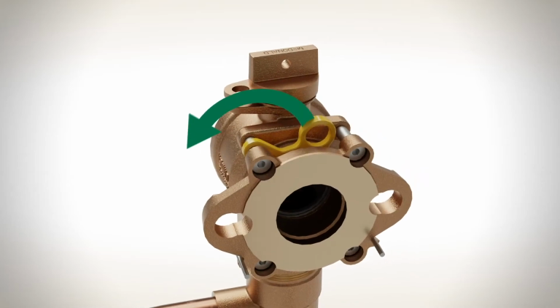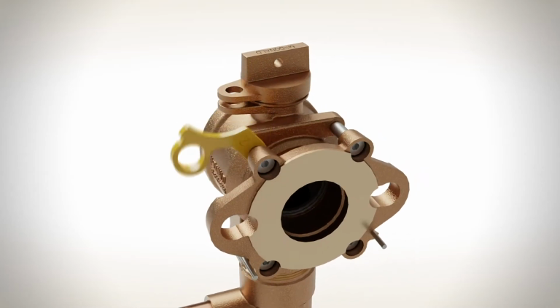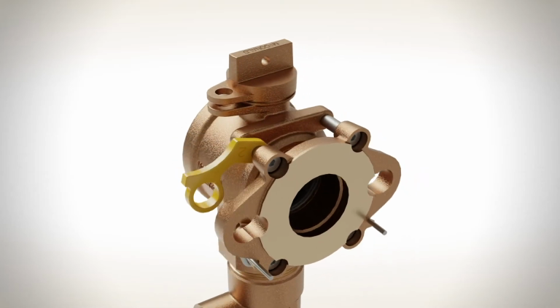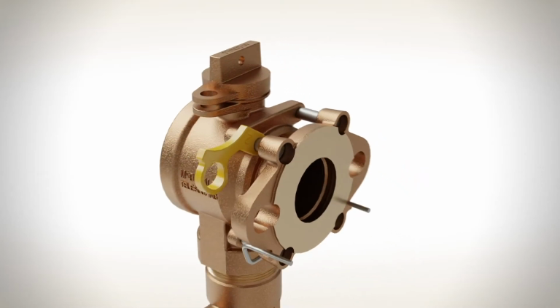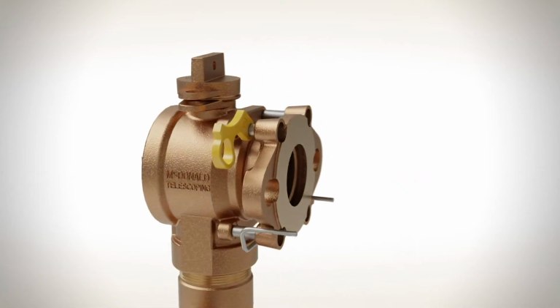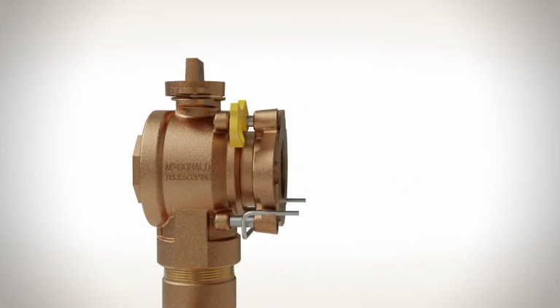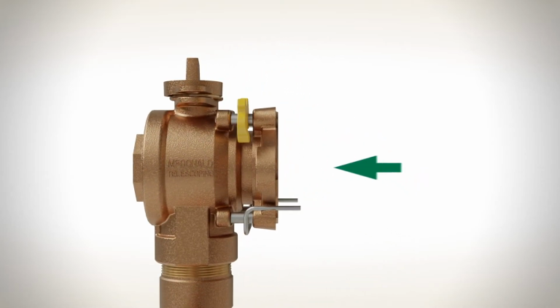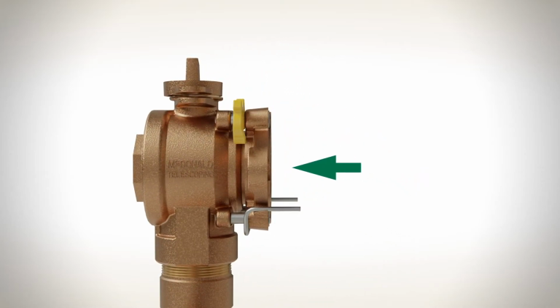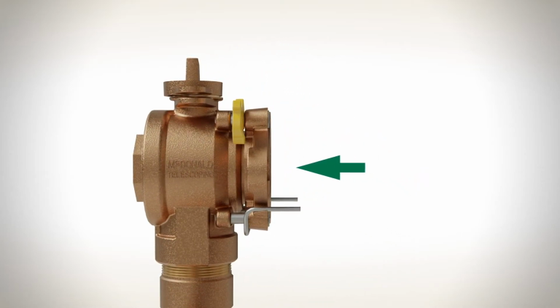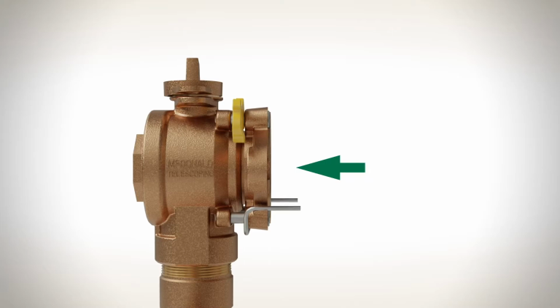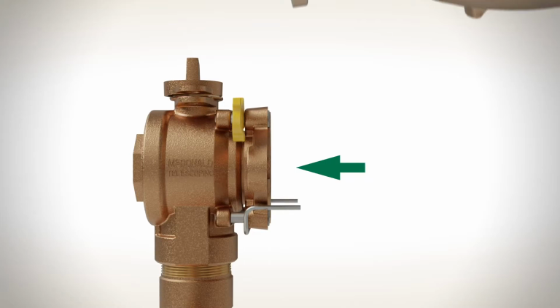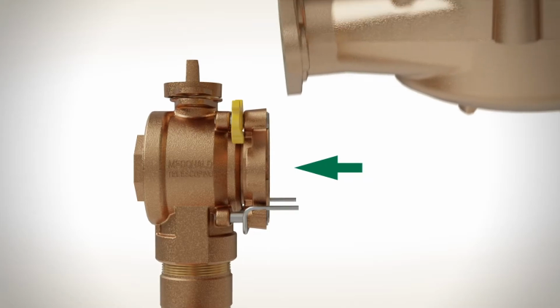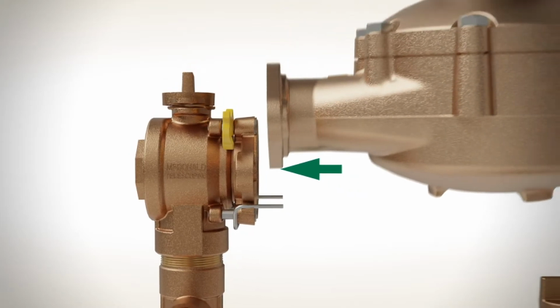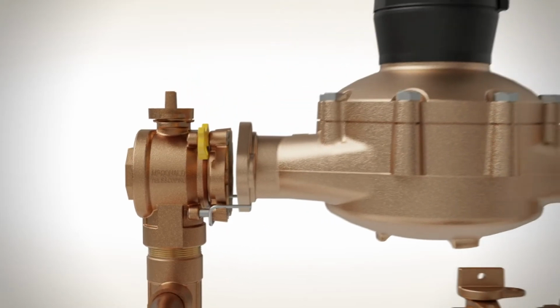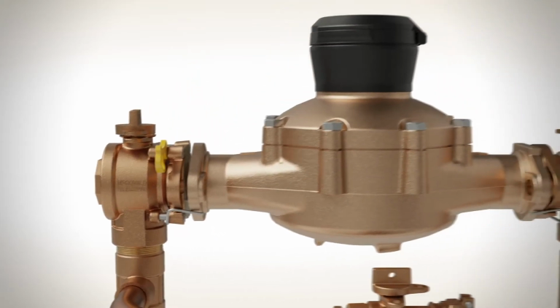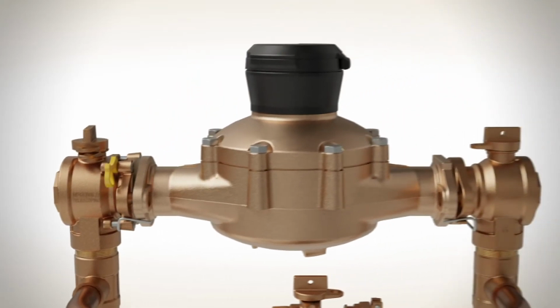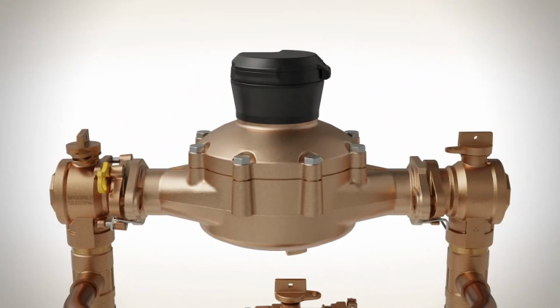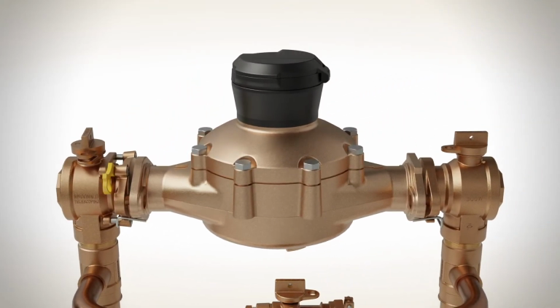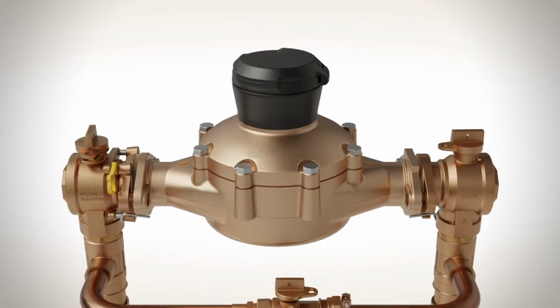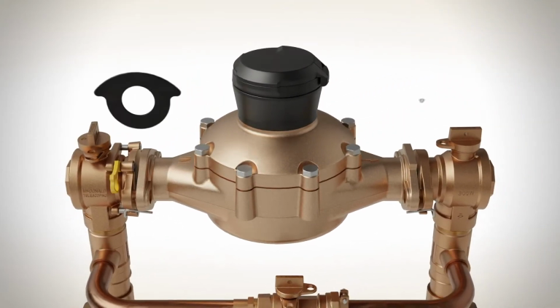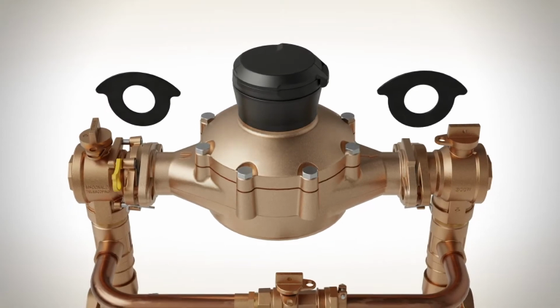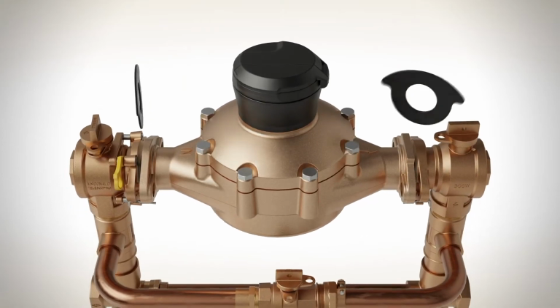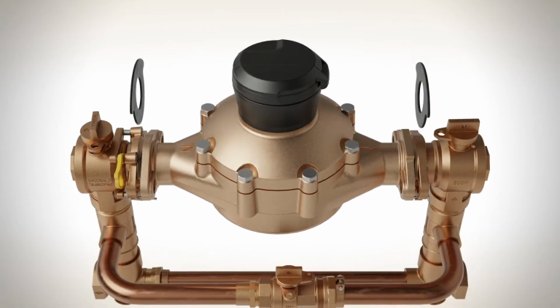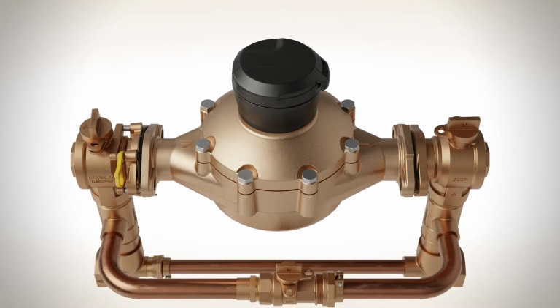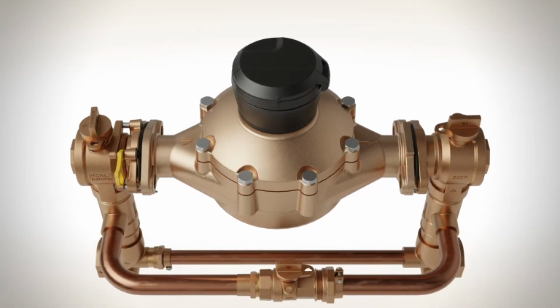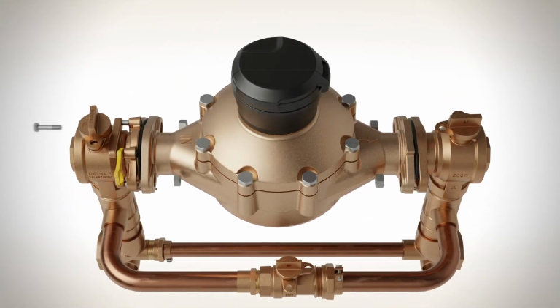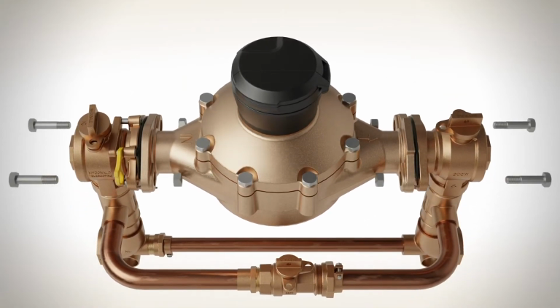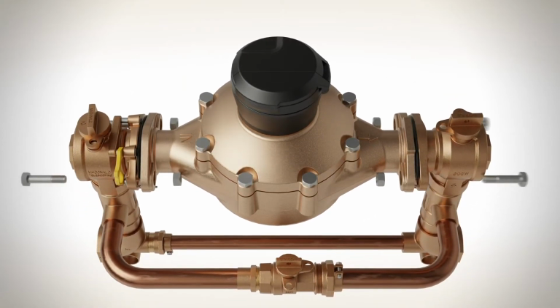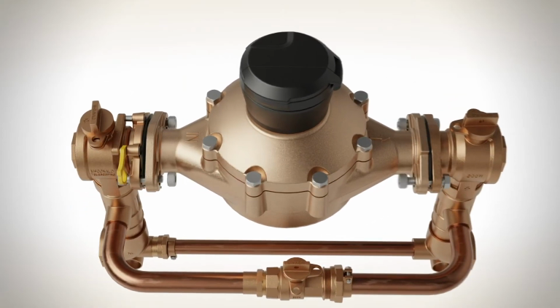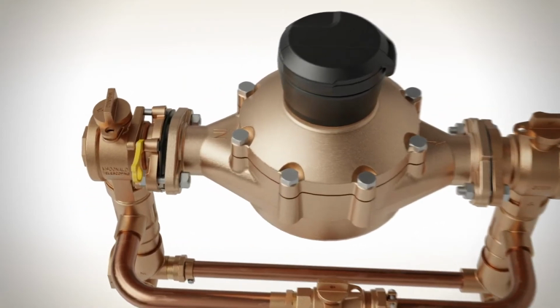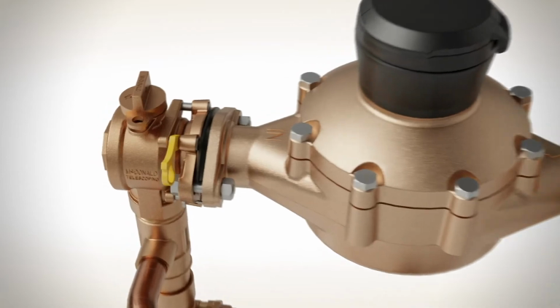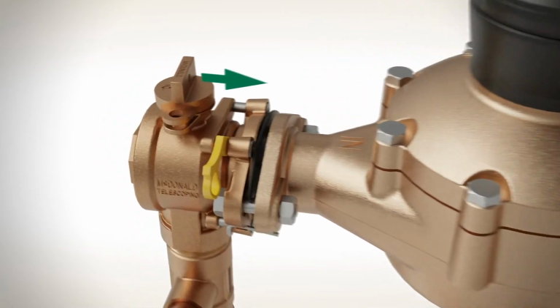Simply flip the handy spacer, allowing the flange to be retracted one quarter inch, providing extra room to easily place or remove the meter. Once the meter is in place, installing gaskets has never been simpler. Insert the bolts, then tighten the flange to seal it in place.